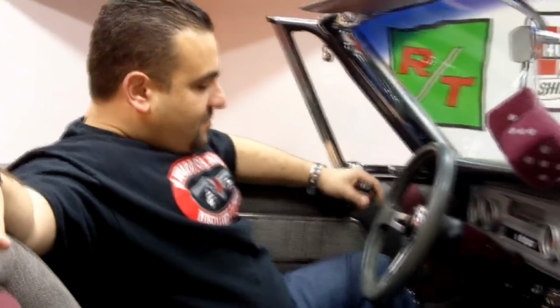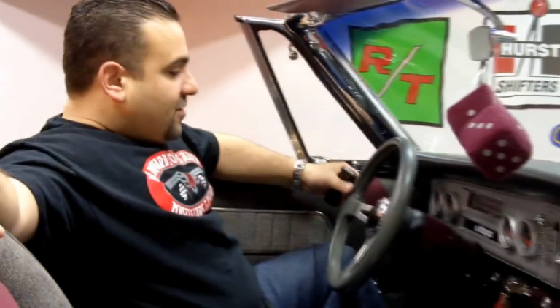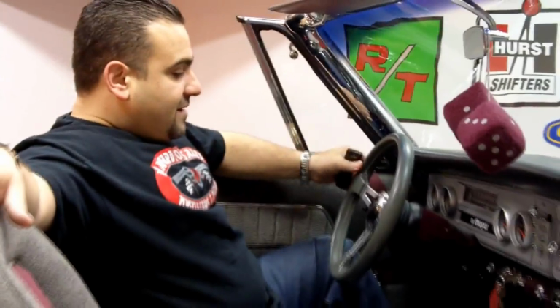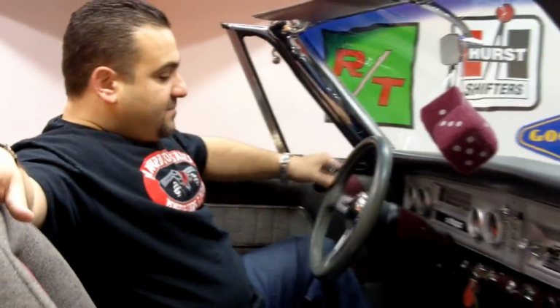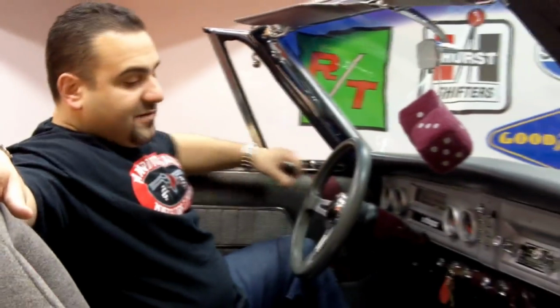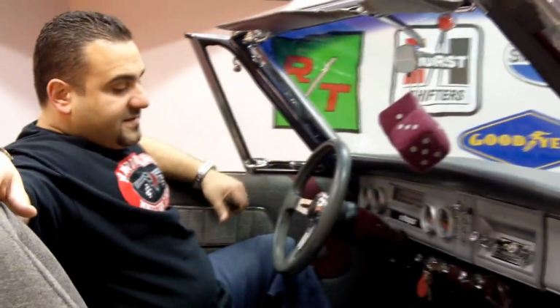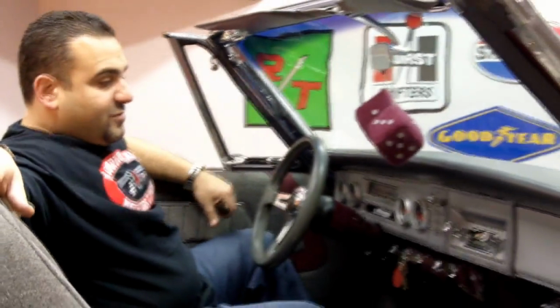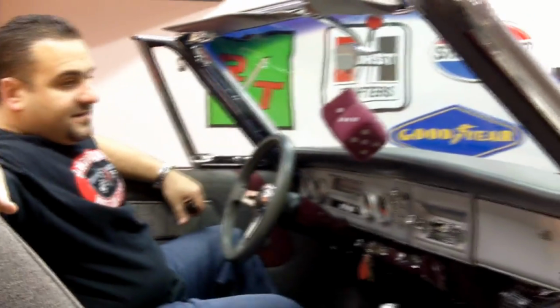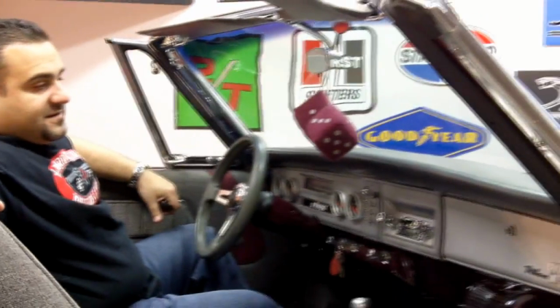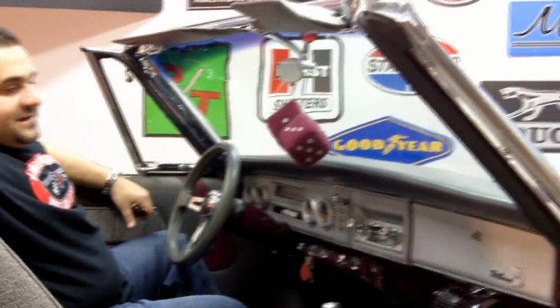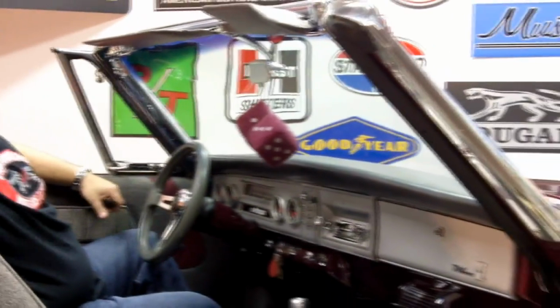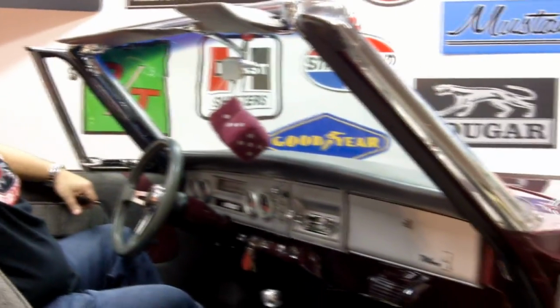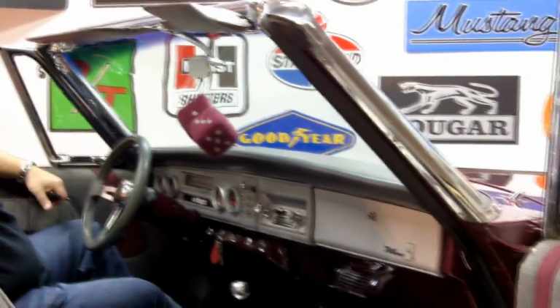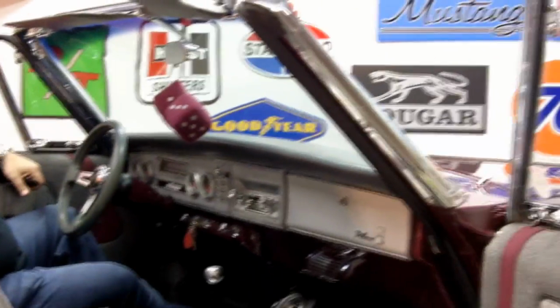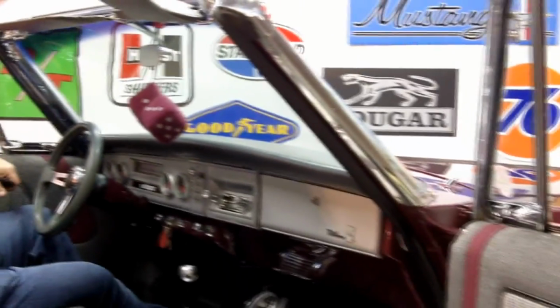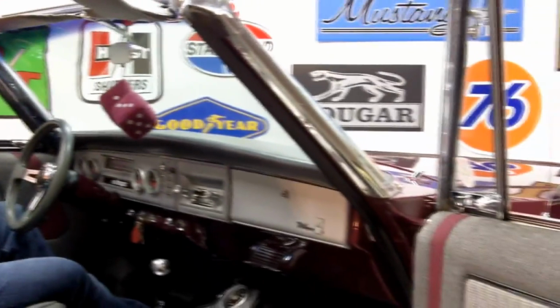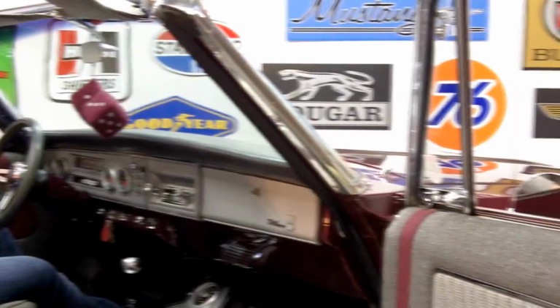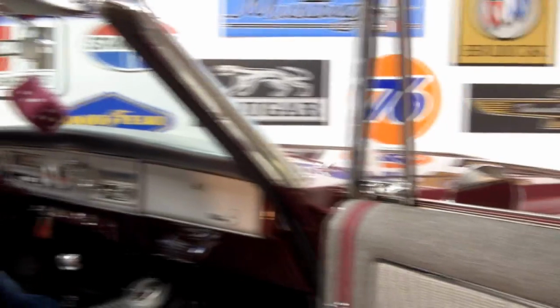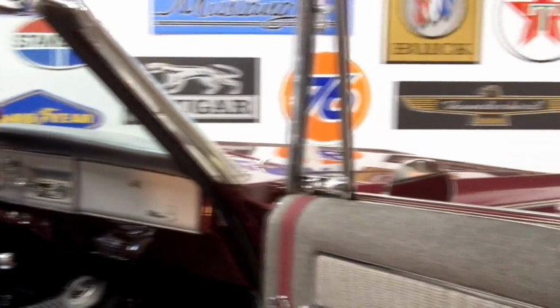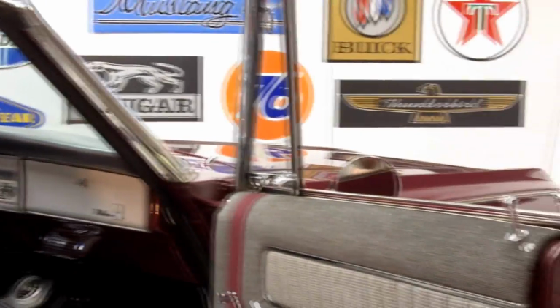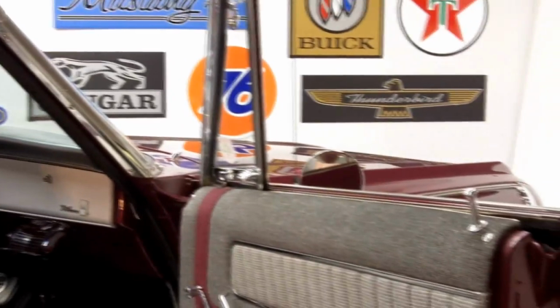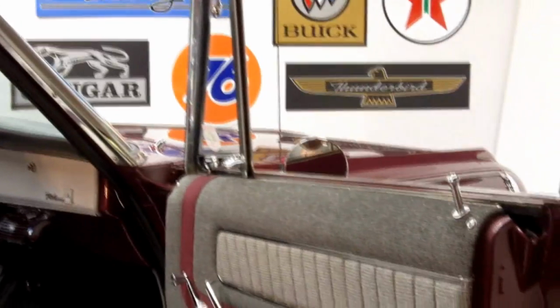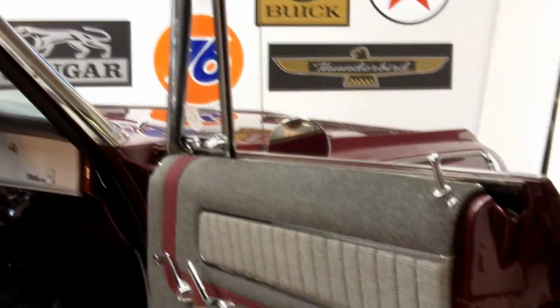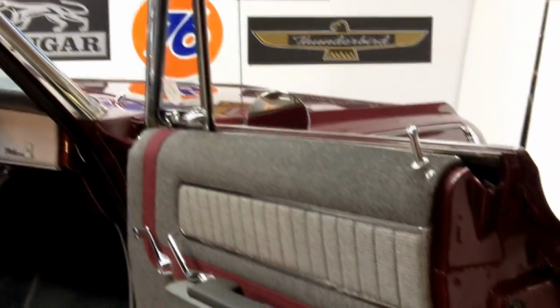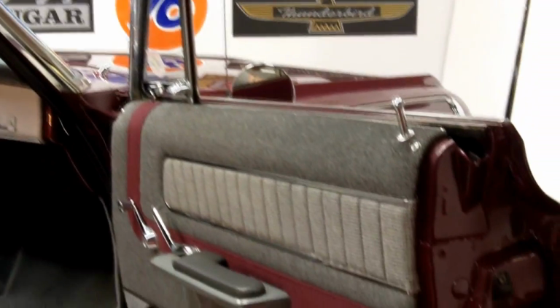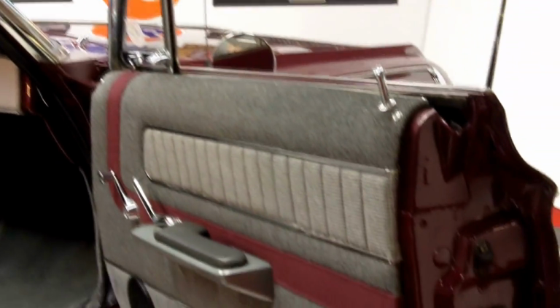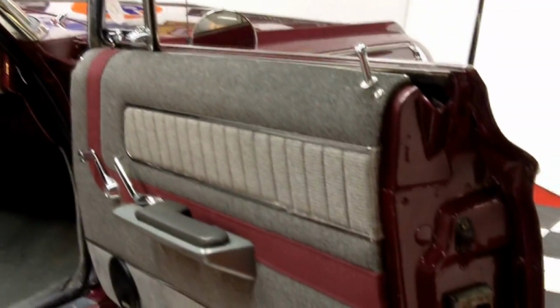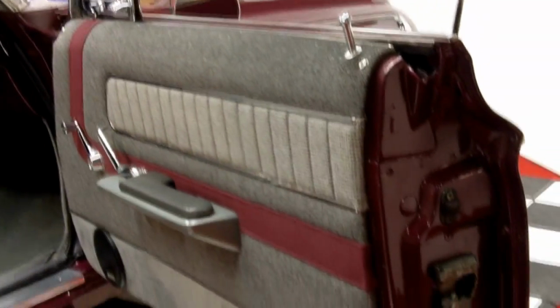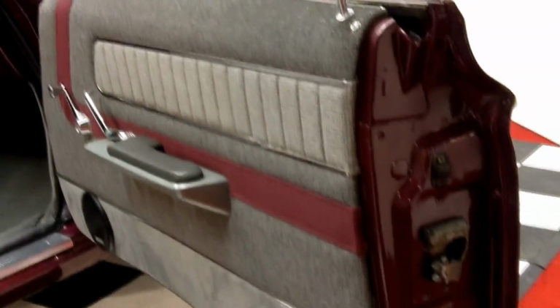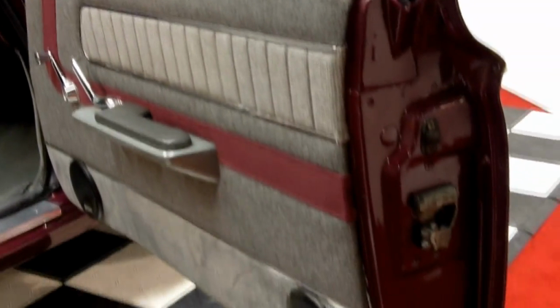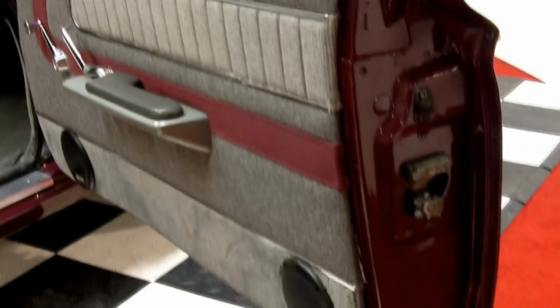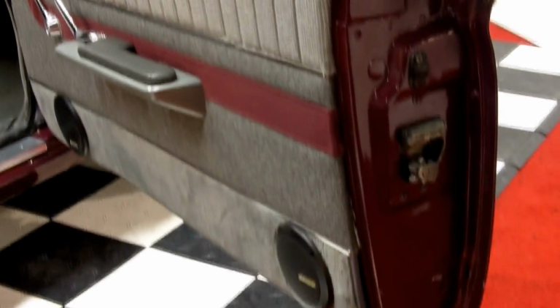Power steering, power front disc brakes — you're ready to go. This car has no squeaks or rattles. Drive it on the freeway and you will get thumbs up, guaranteed.